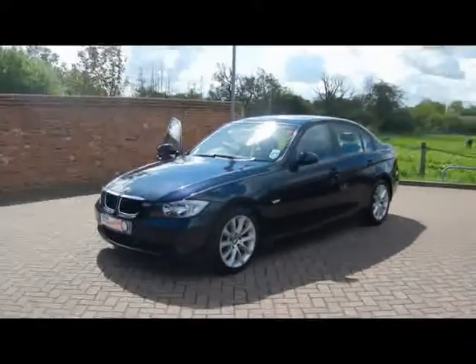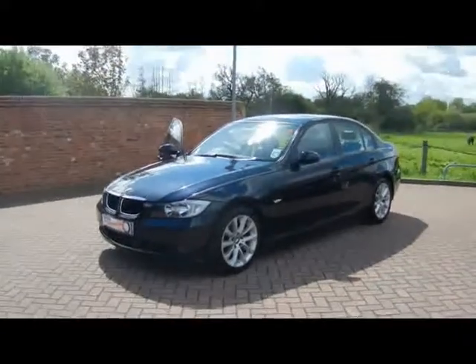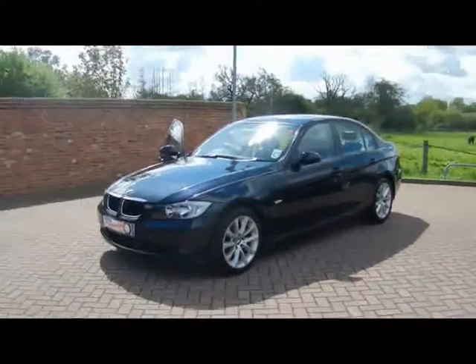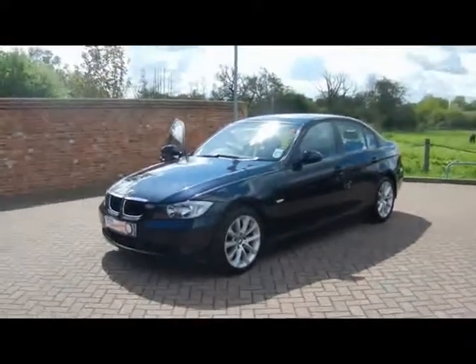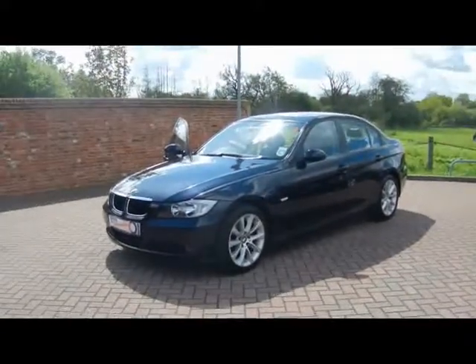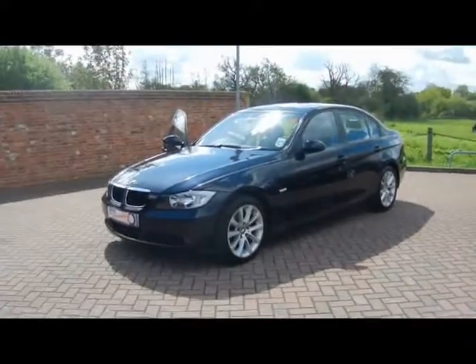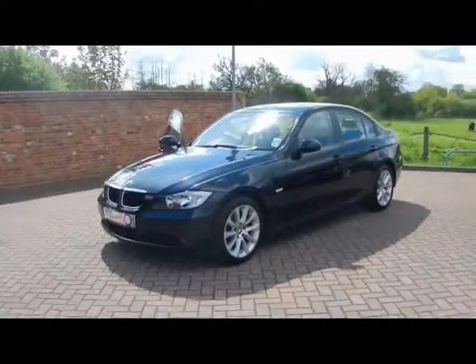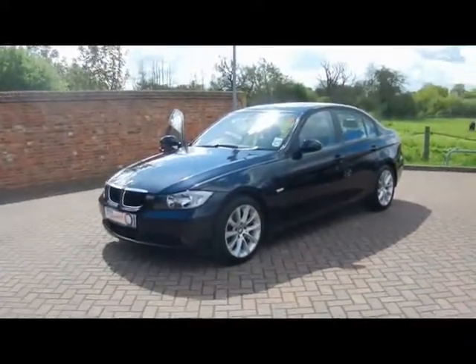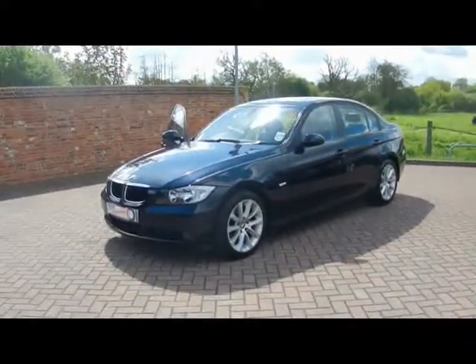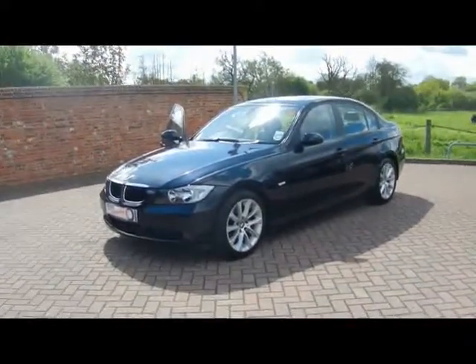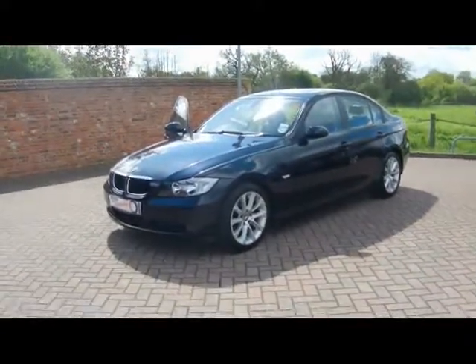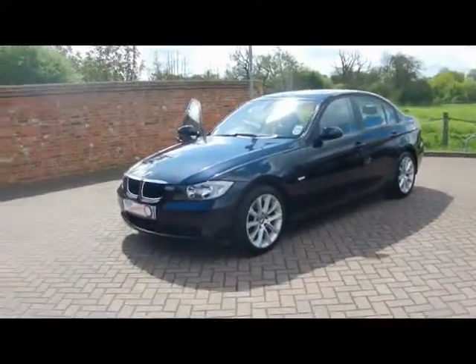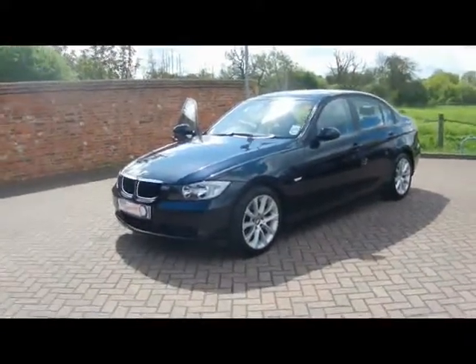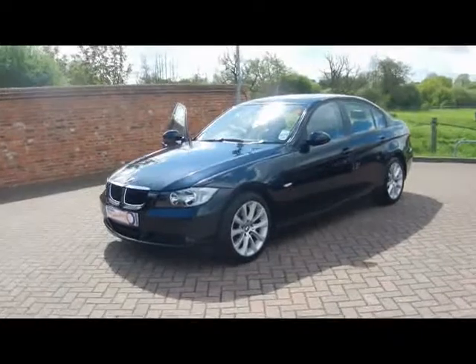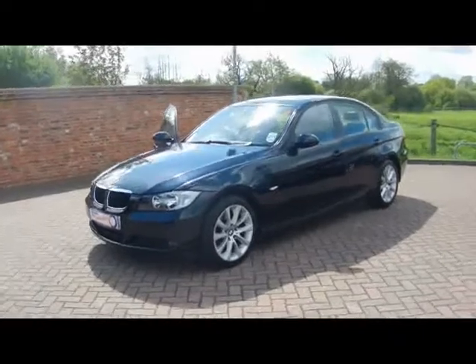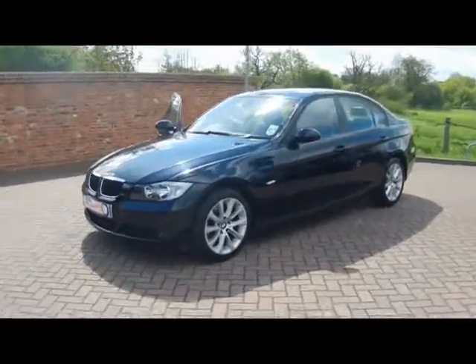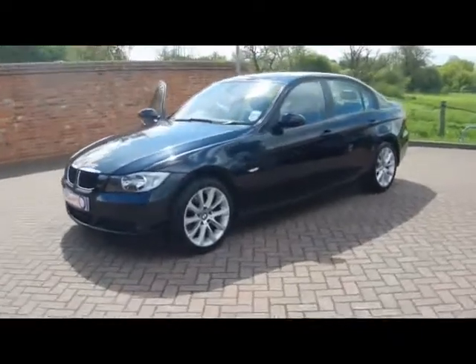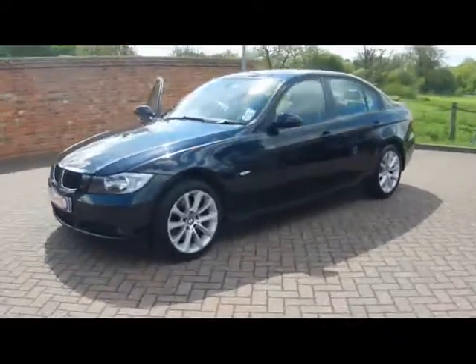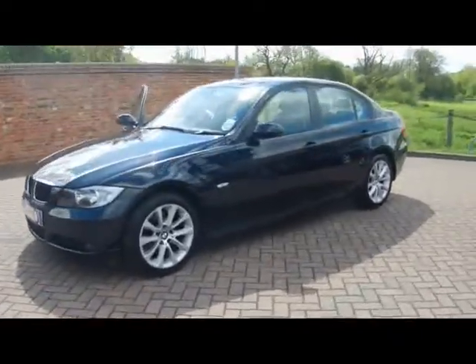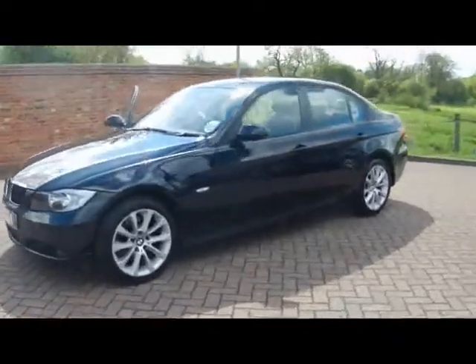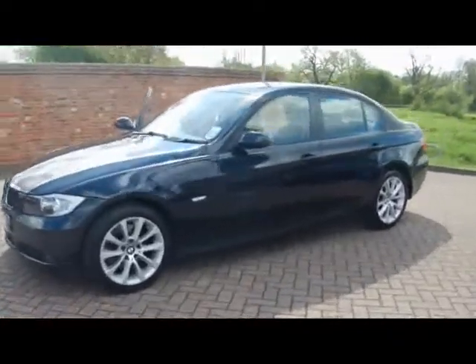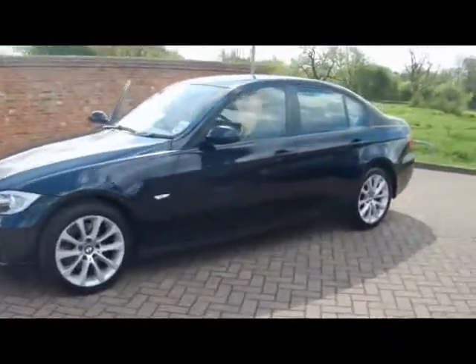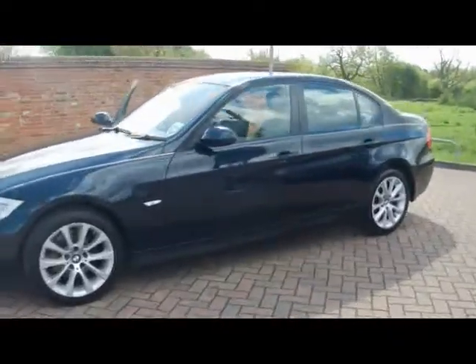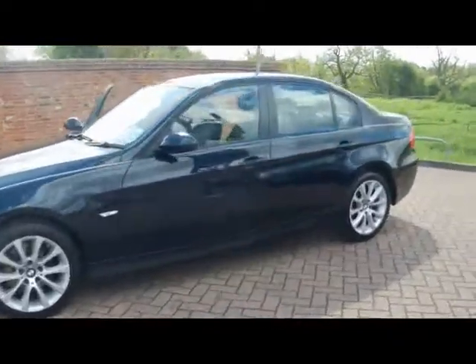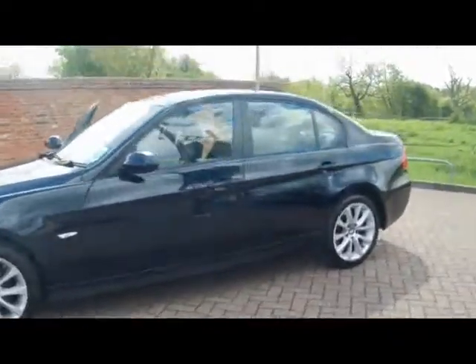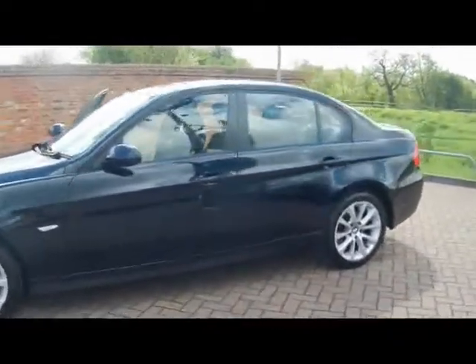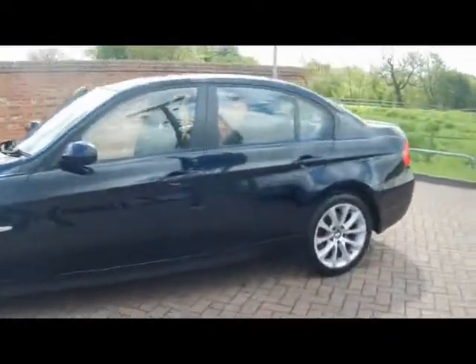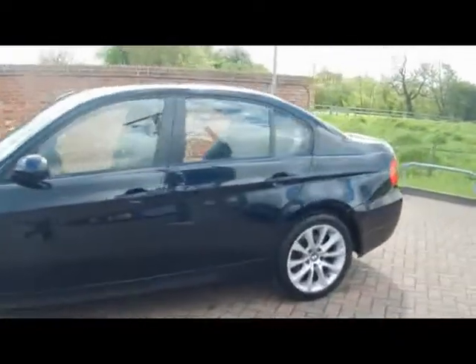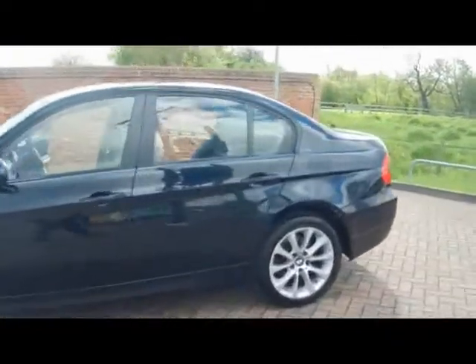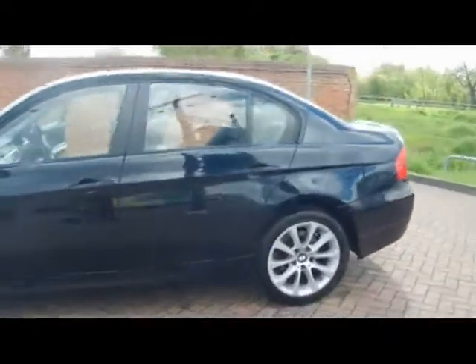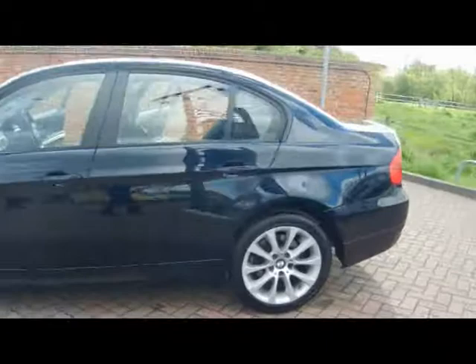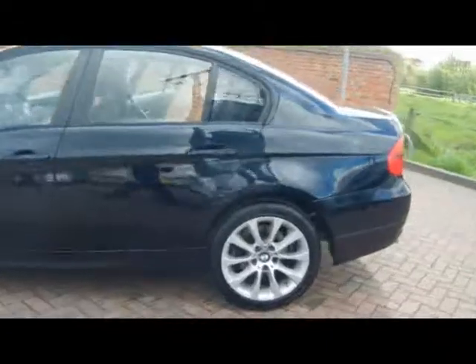Welcome to Imperial Cars. We have a 2008 BMW 320 Diesel Edition SE. Let's go for a quick tour around the car to highlight some features and to give you an idea of the condition as well.